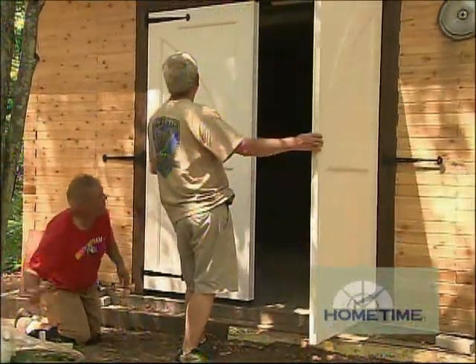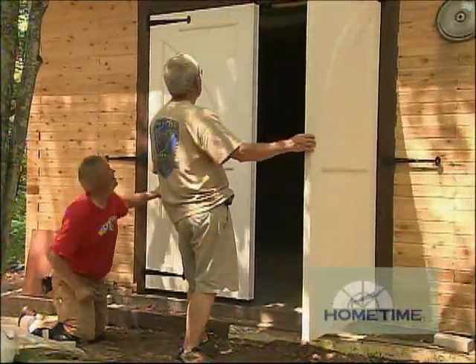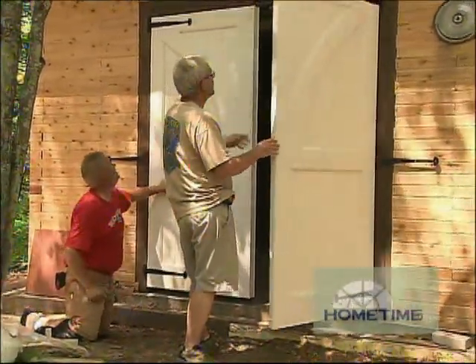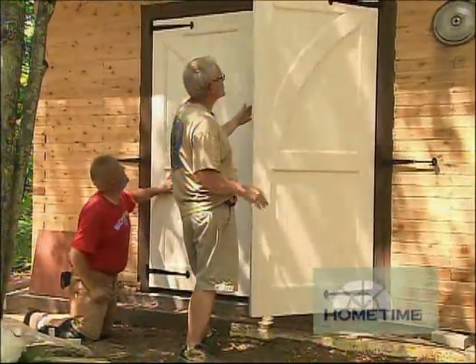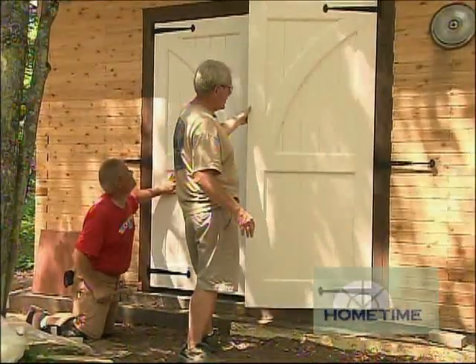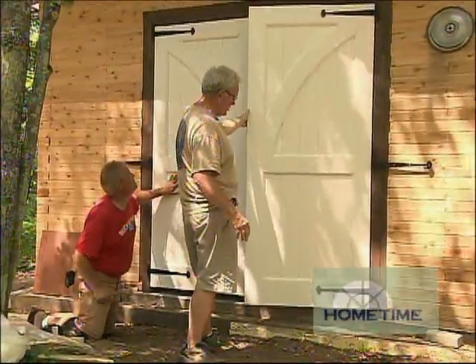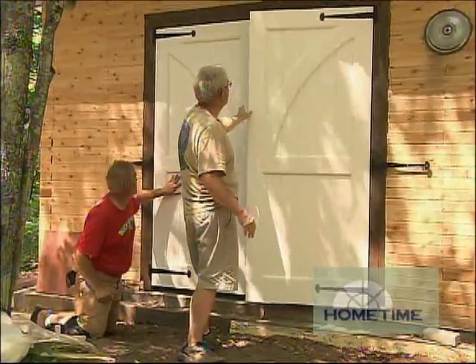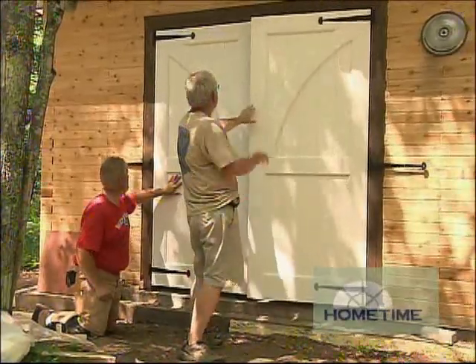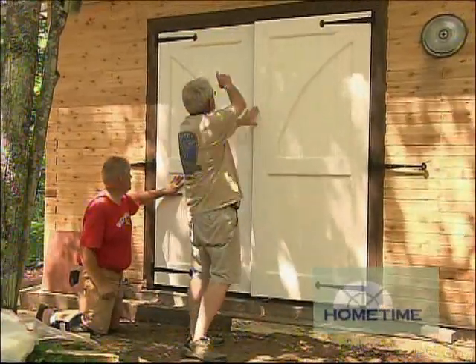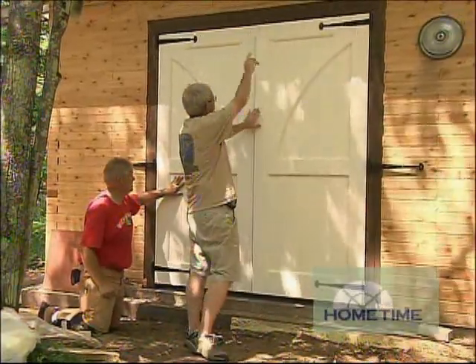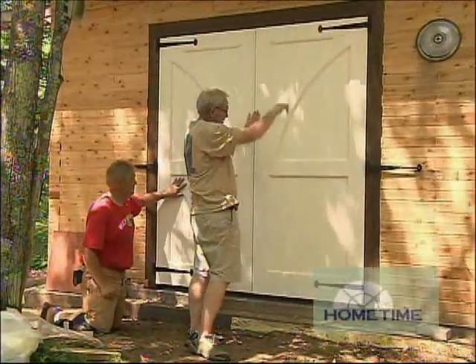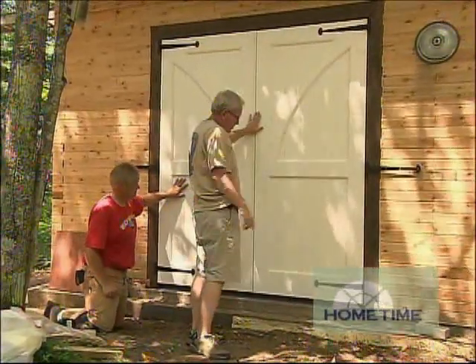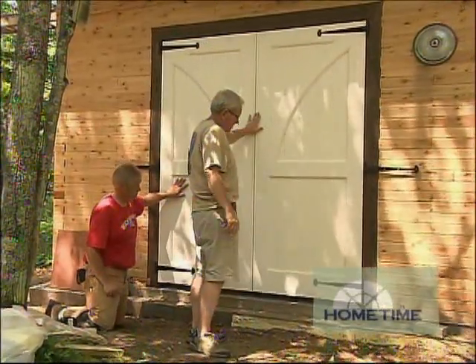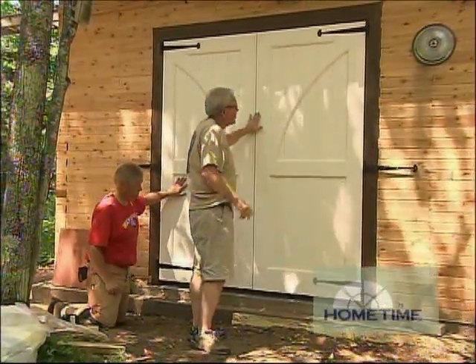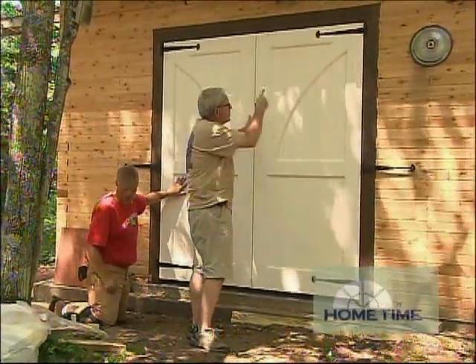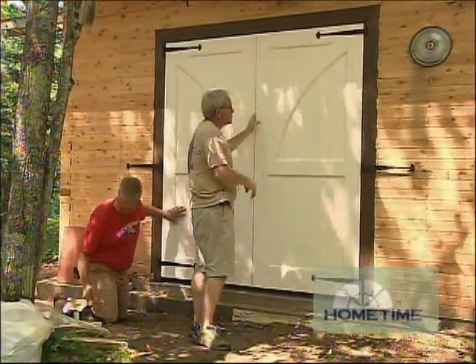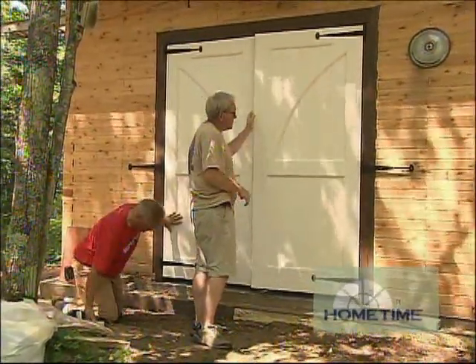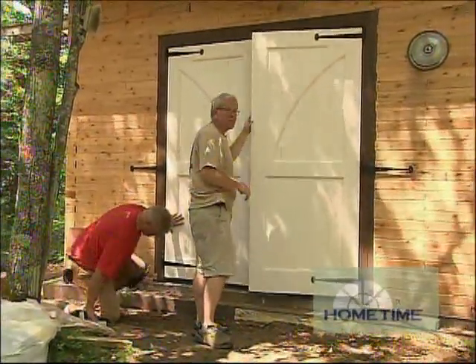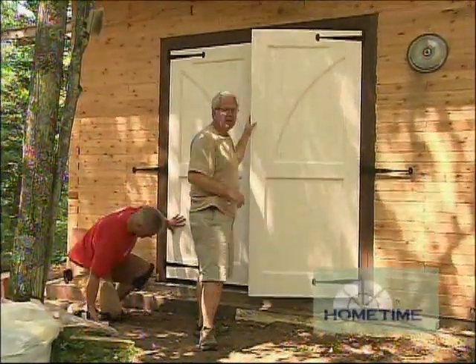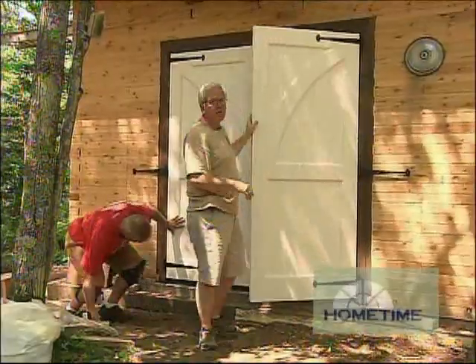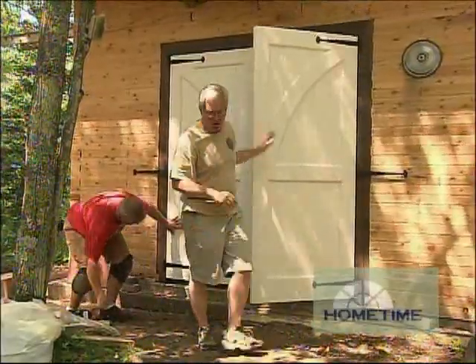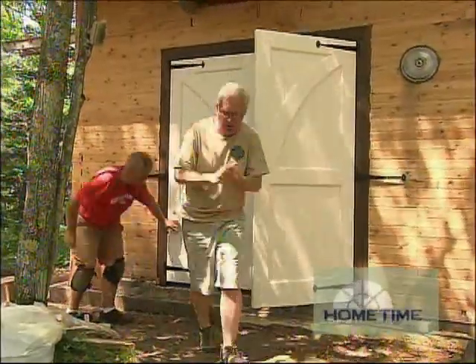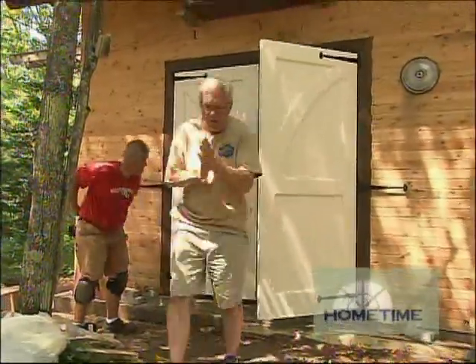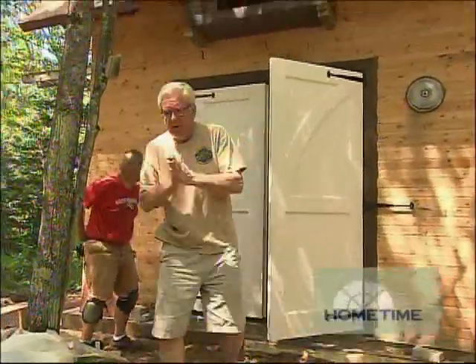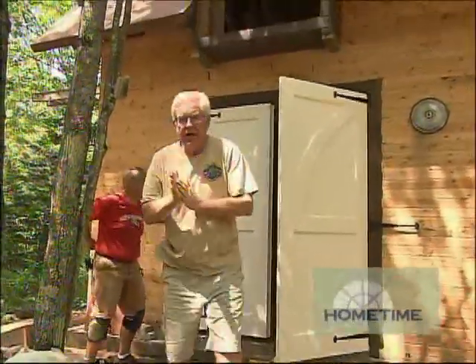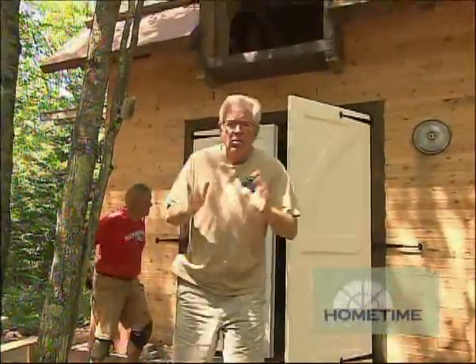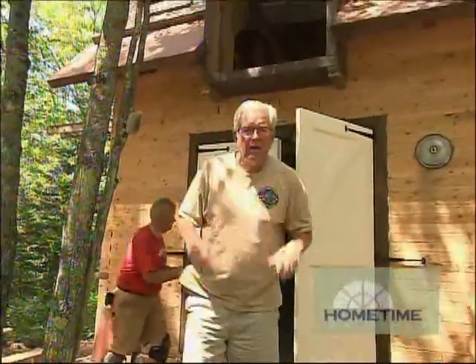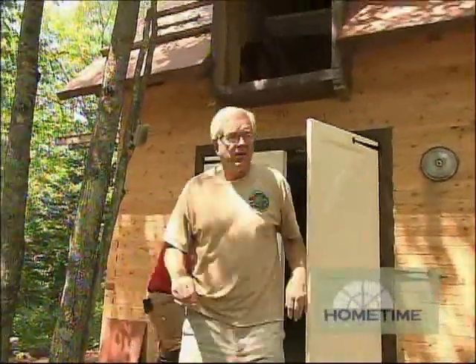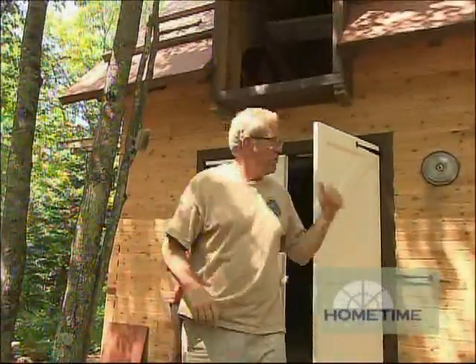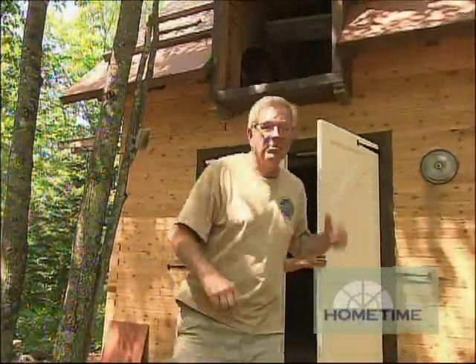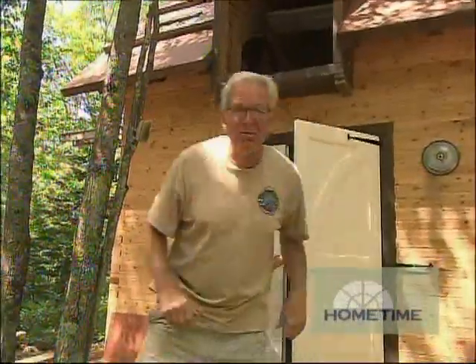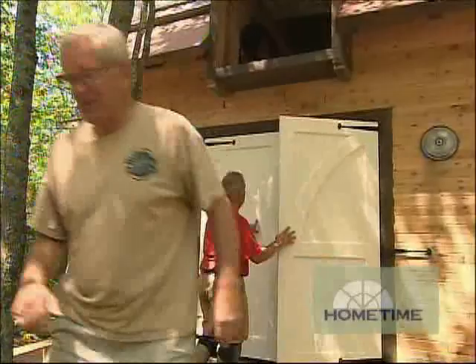All the doors are swinging absolutely beautifully — our margins are perfect all the way around. We've got the strap hinges on, and we still have a little bit more hardware to go, but we'll do that a little further down the road to wrap up this part of the project.